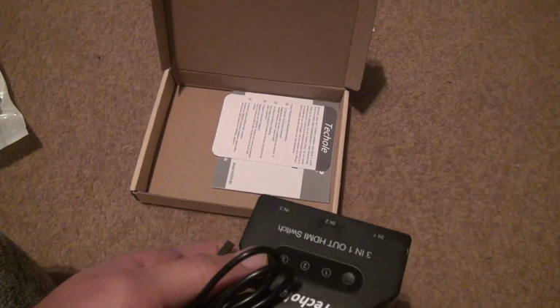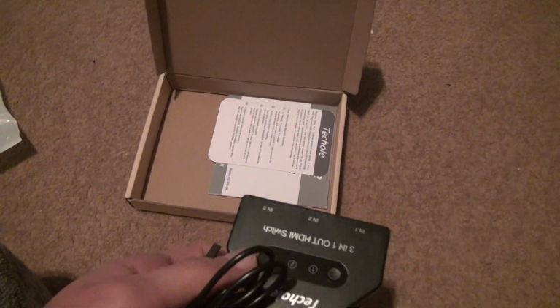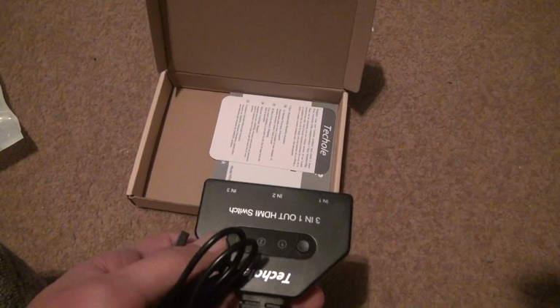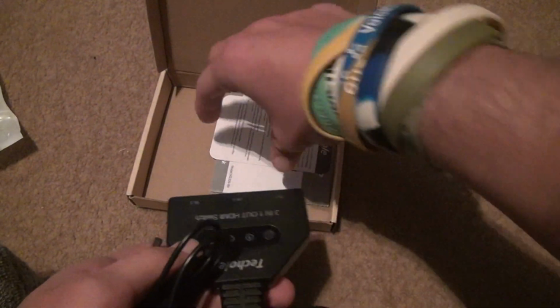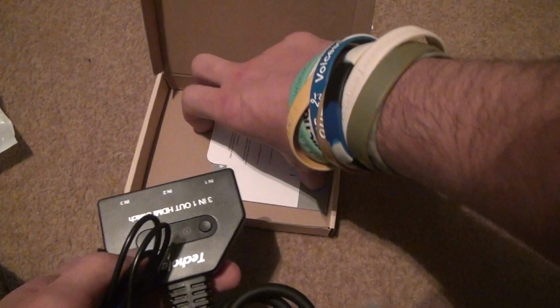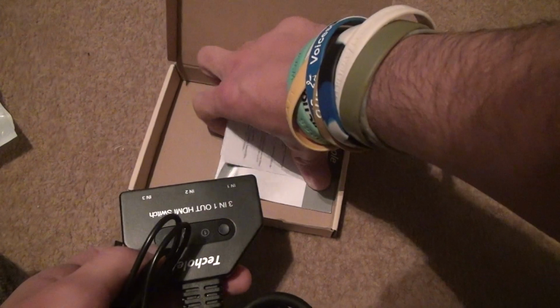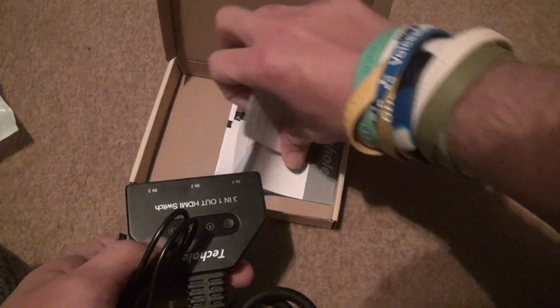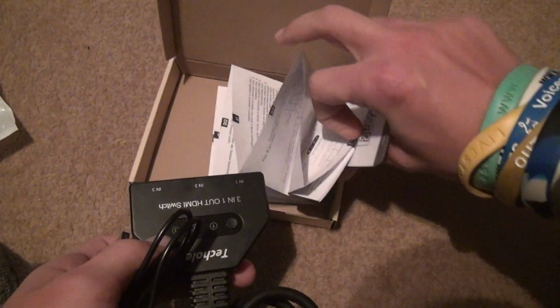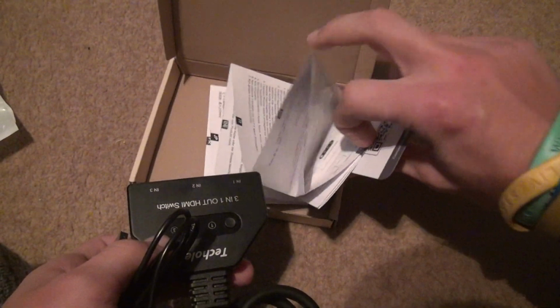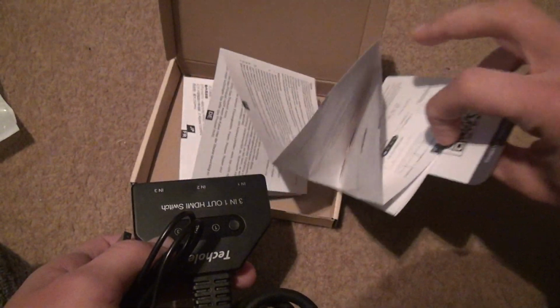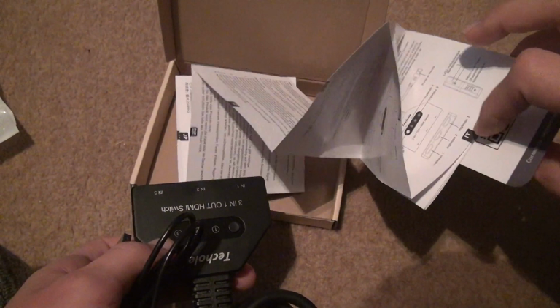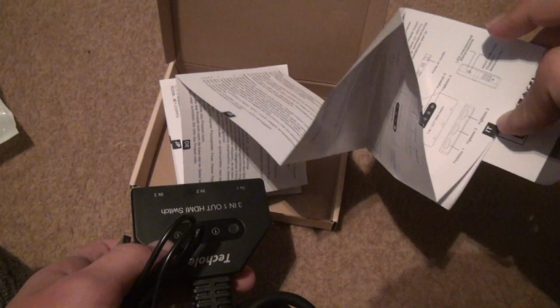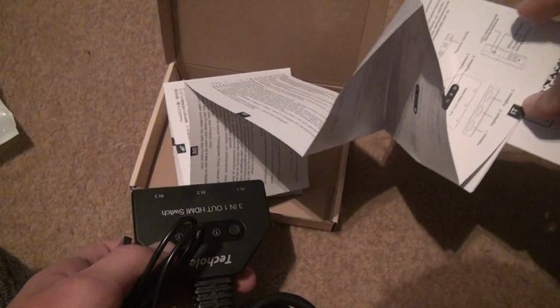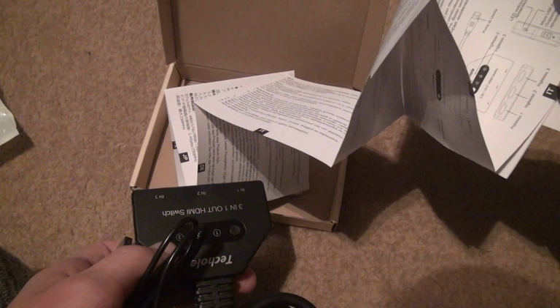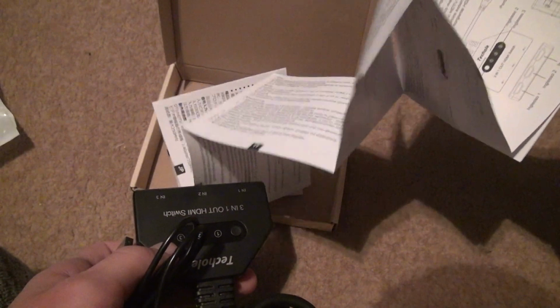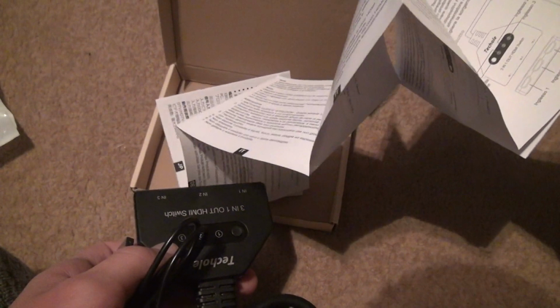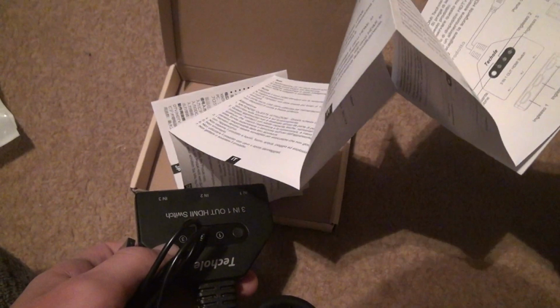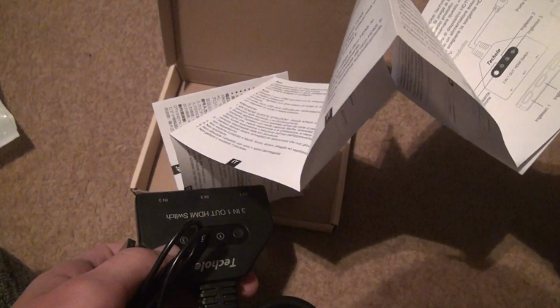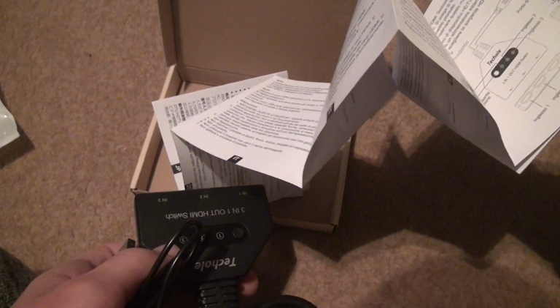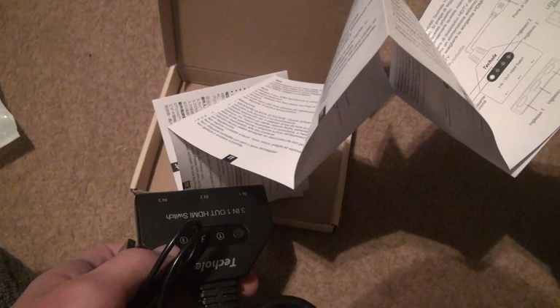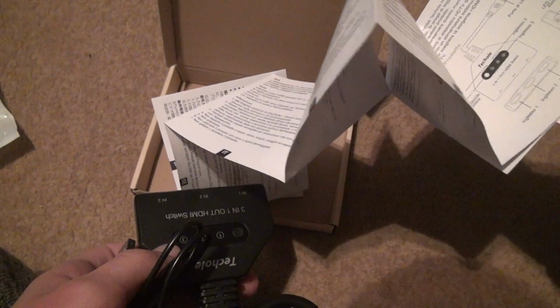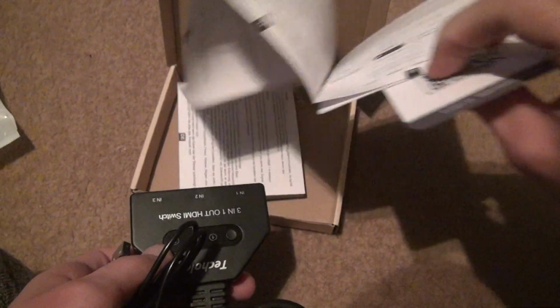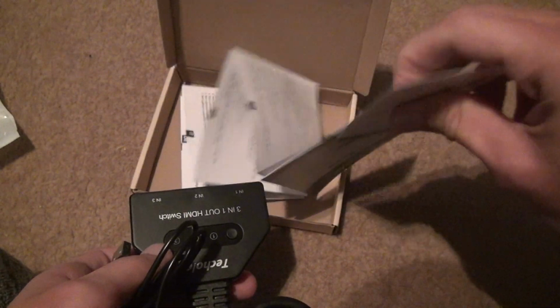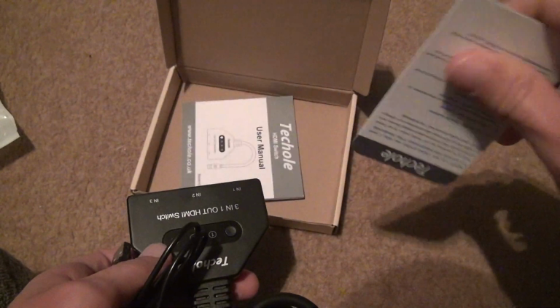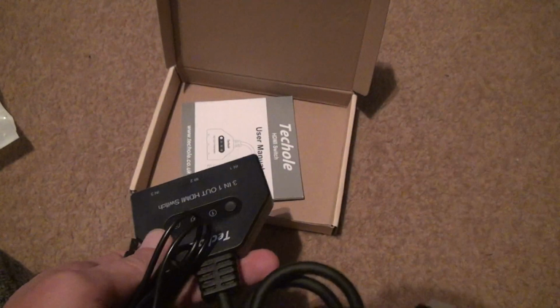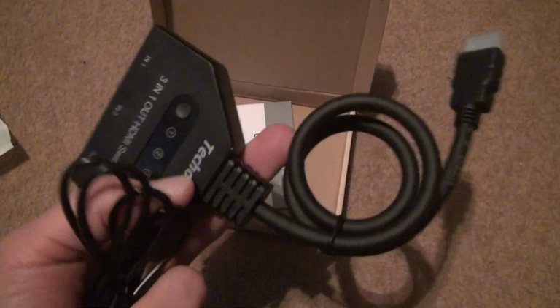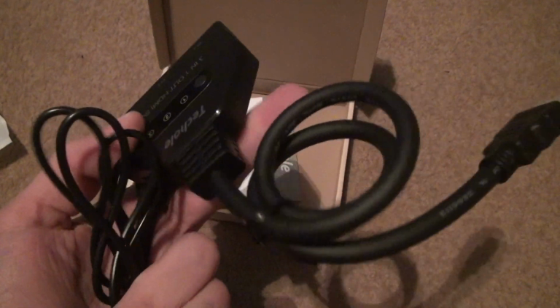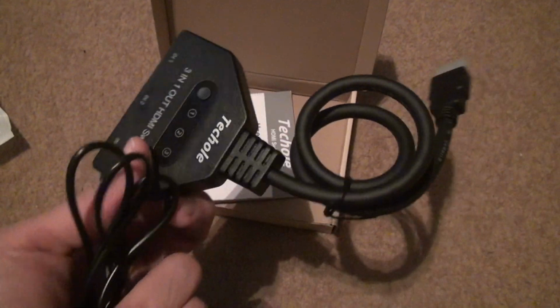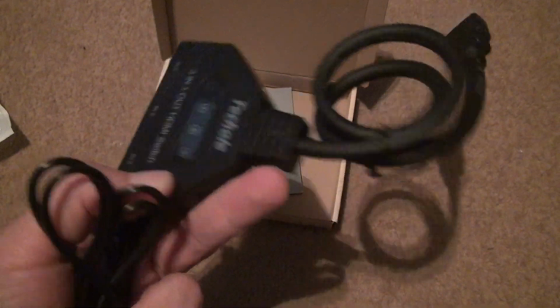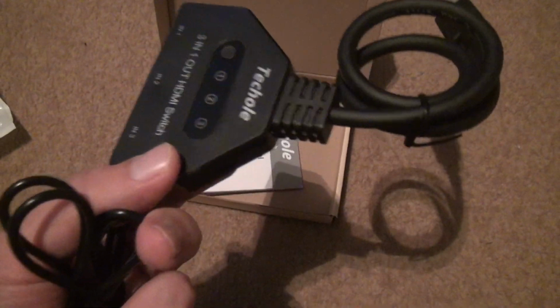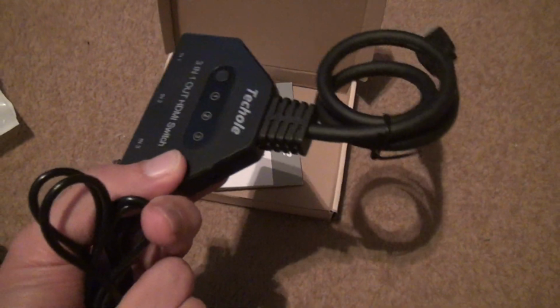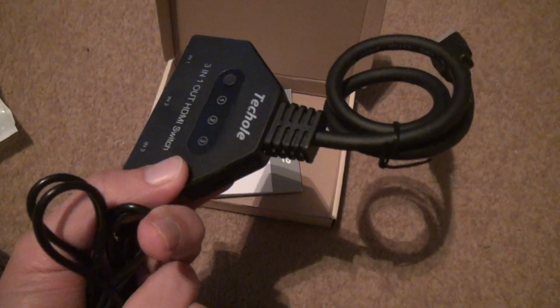This is nobody's fault except these companies, because I saw the picture and there was nothing about power. I don't understand — I have something just like this with no power, no power to plug in.